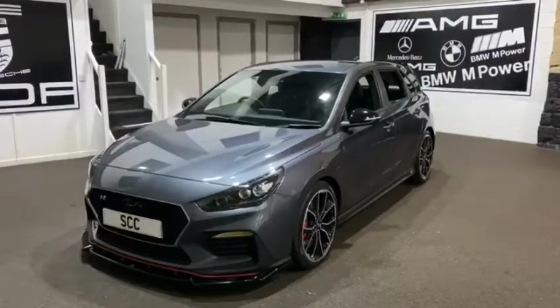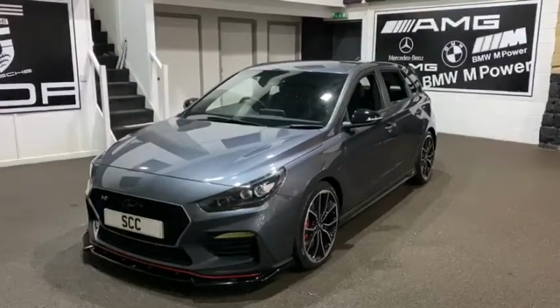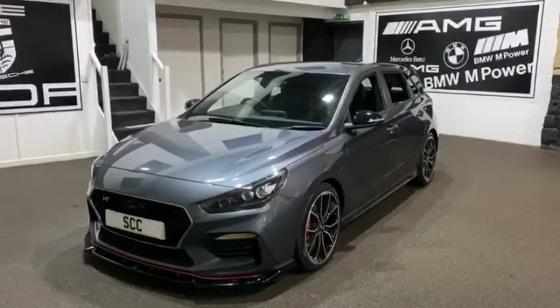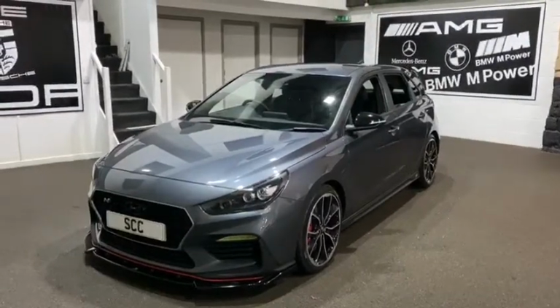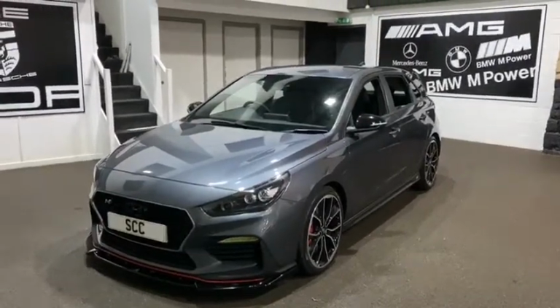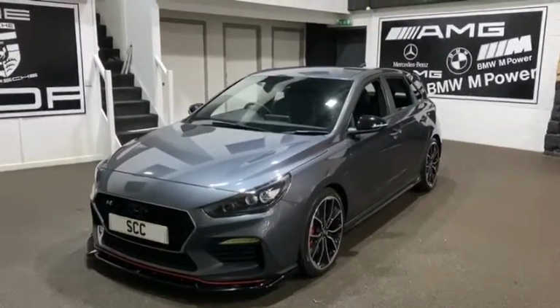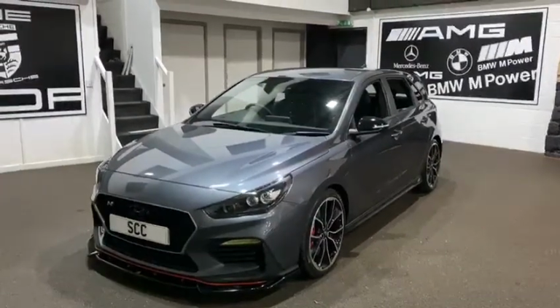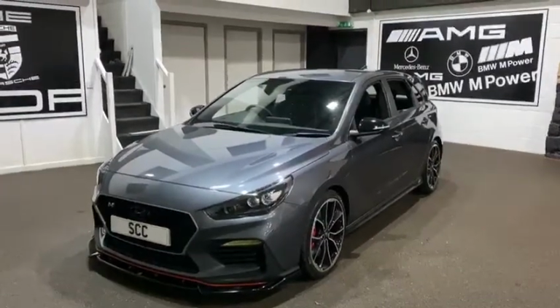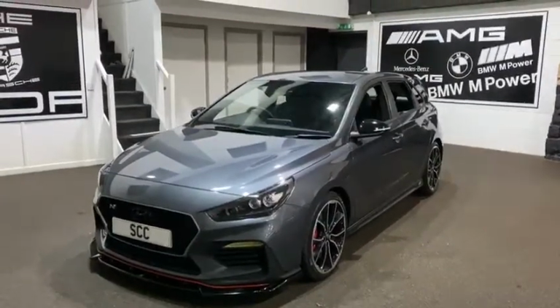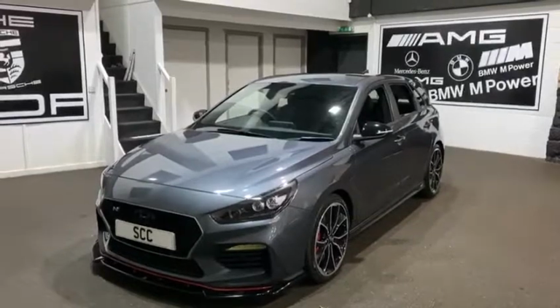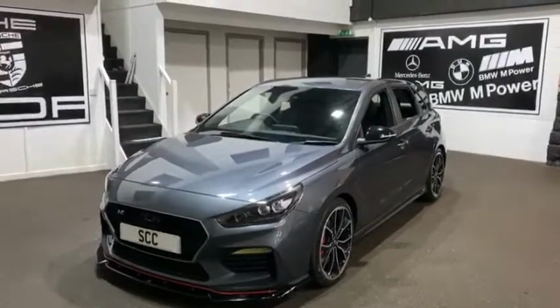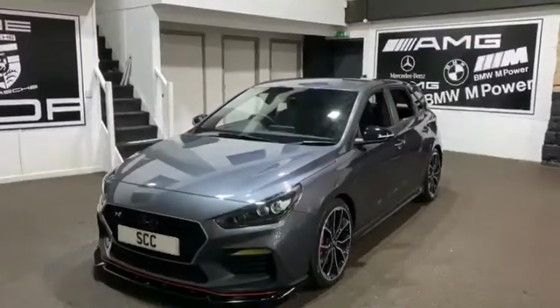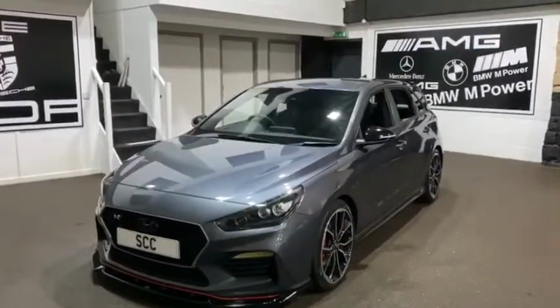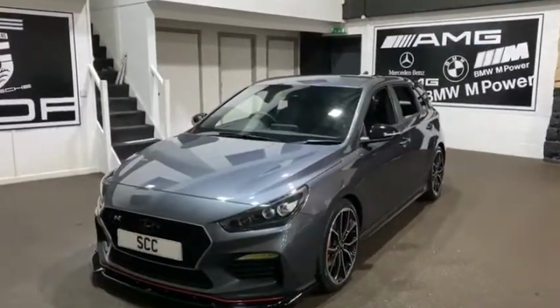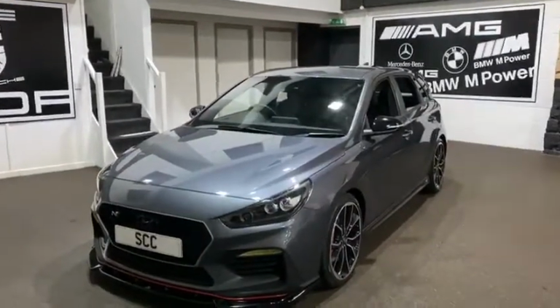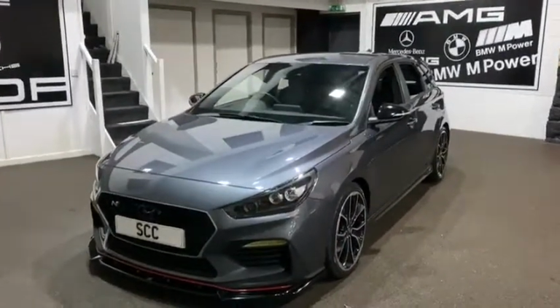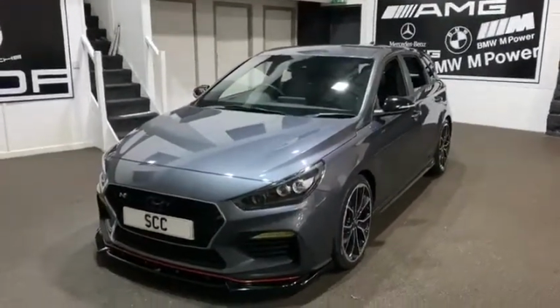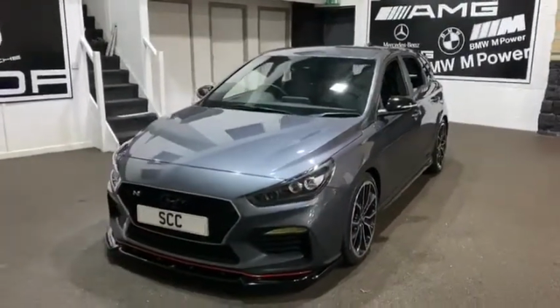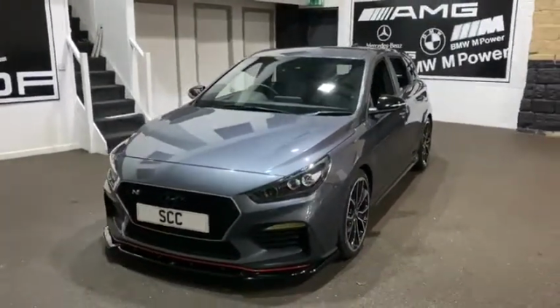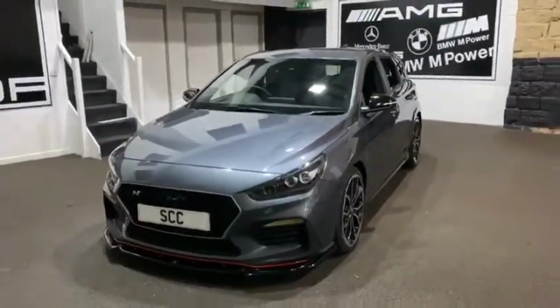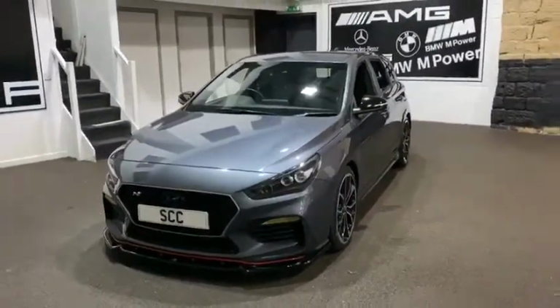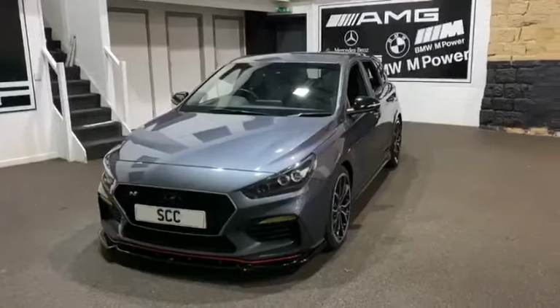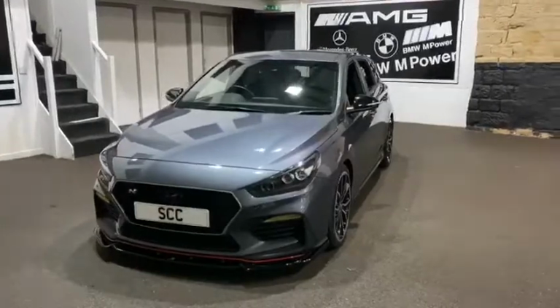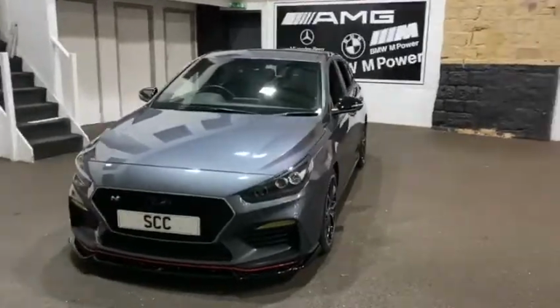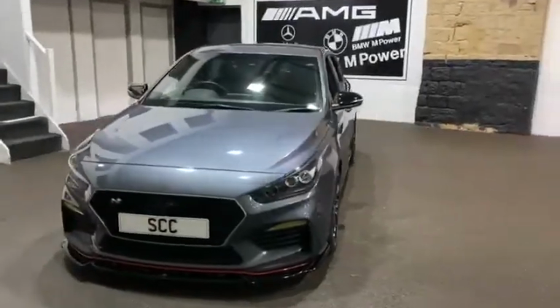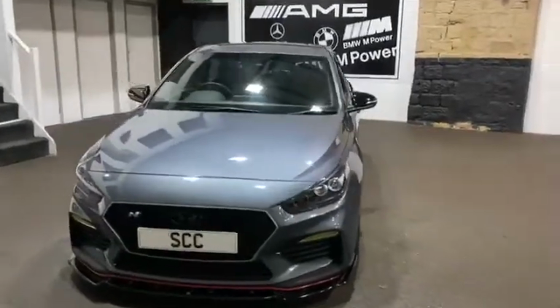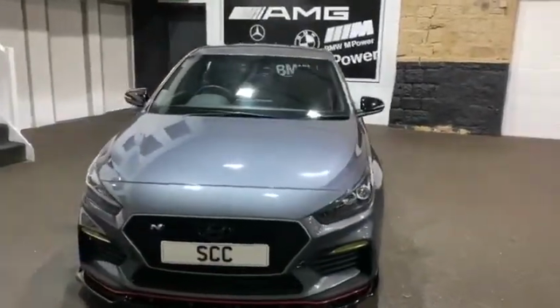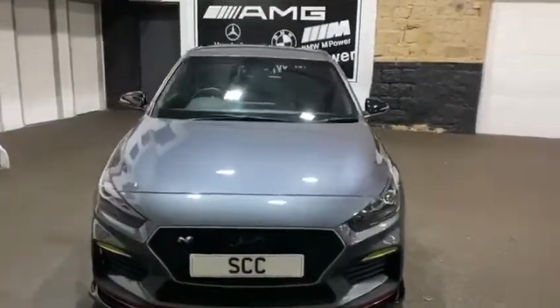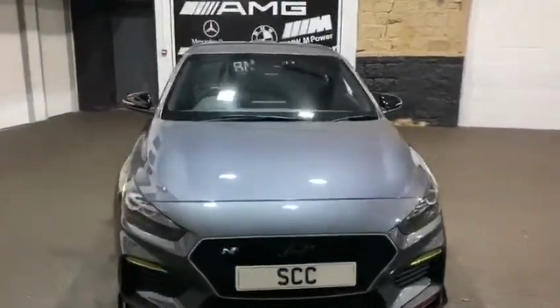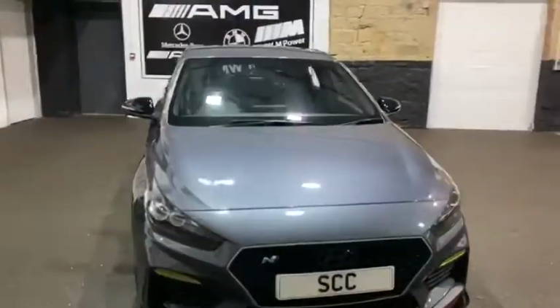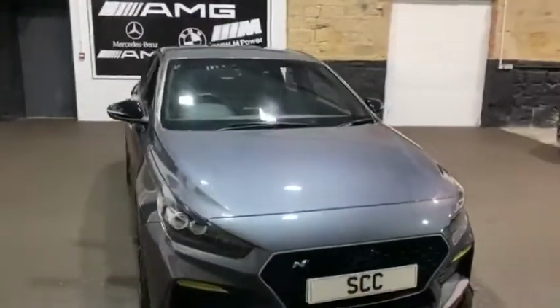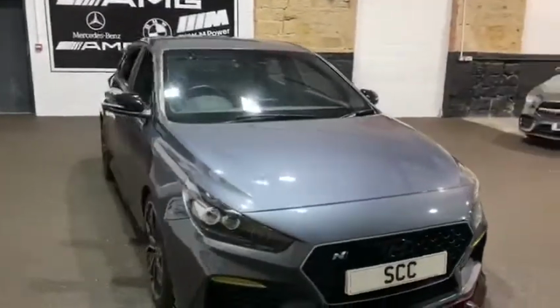Good afternoon and welcome to SCC in Leeds, West Yorkshire. A walk around of a new car in stock — this is a Hyundai i30 N Performance model, finished in lovely metallic grey.